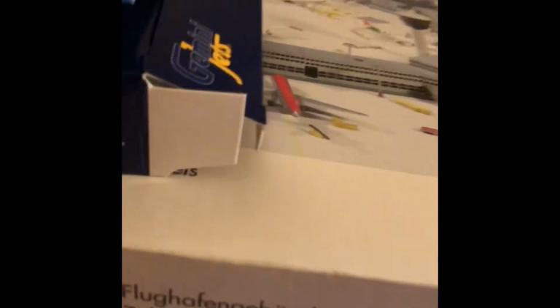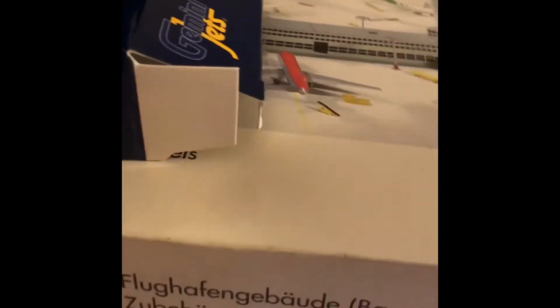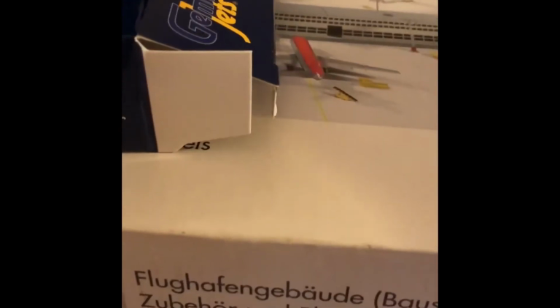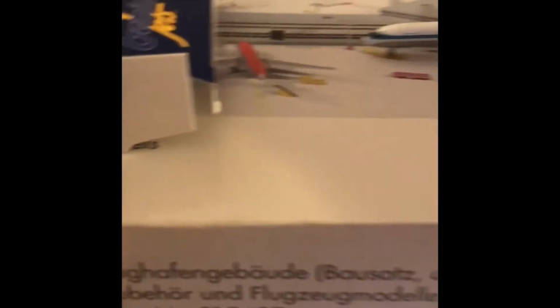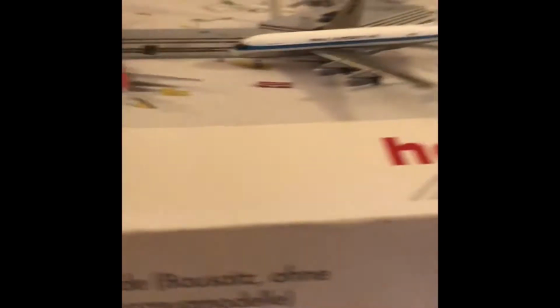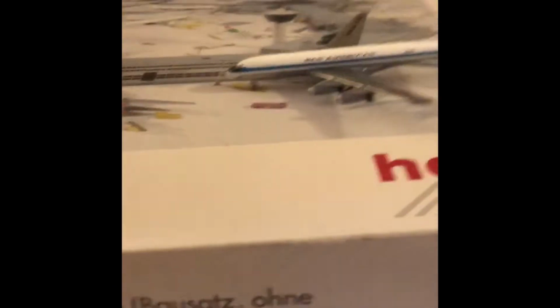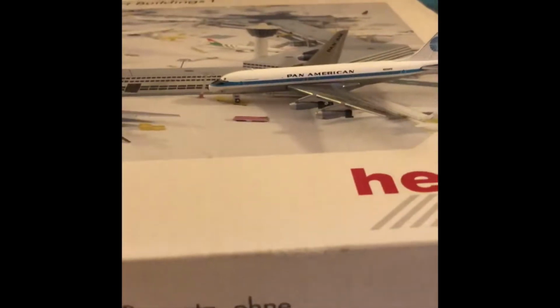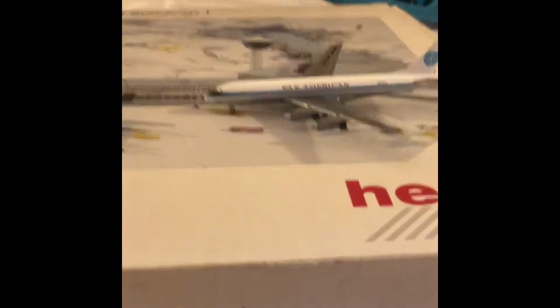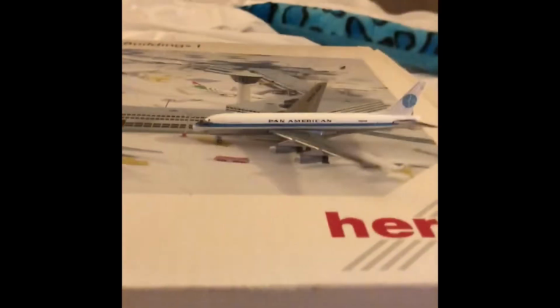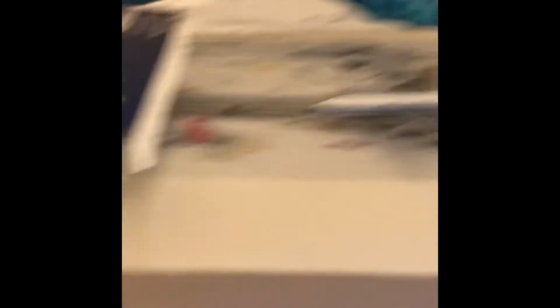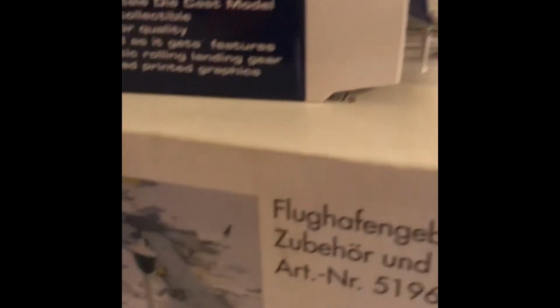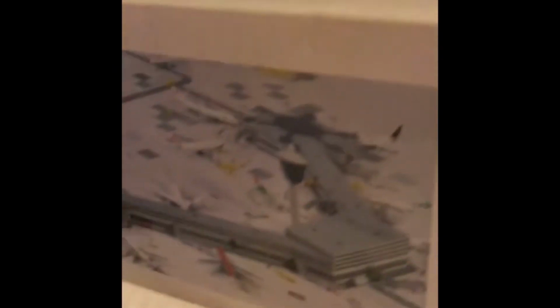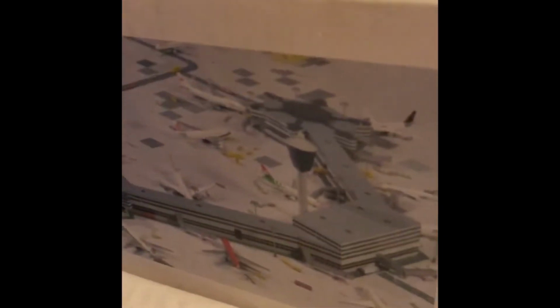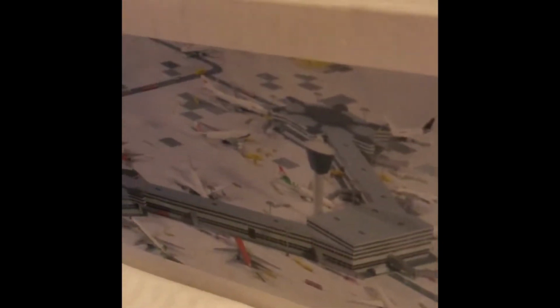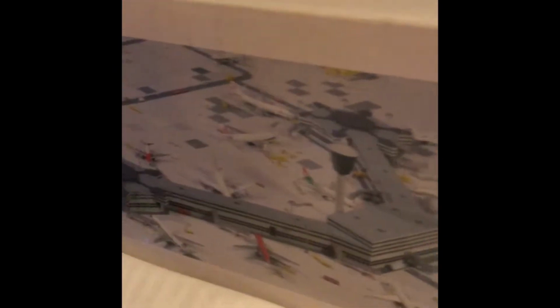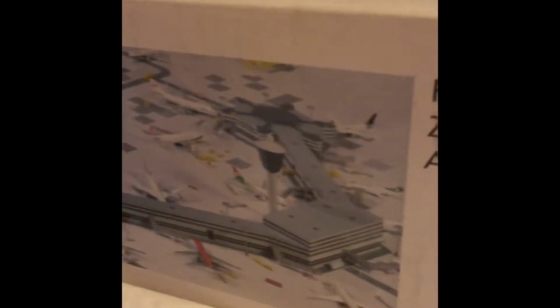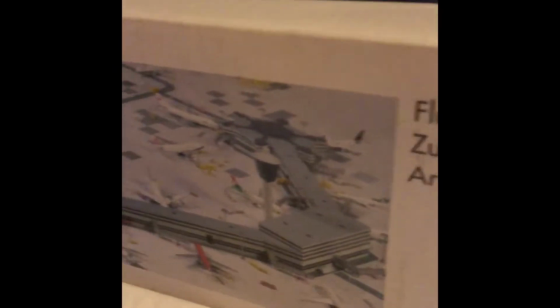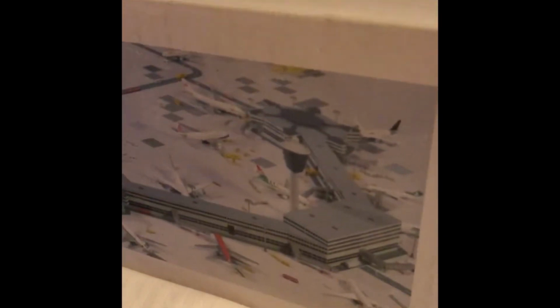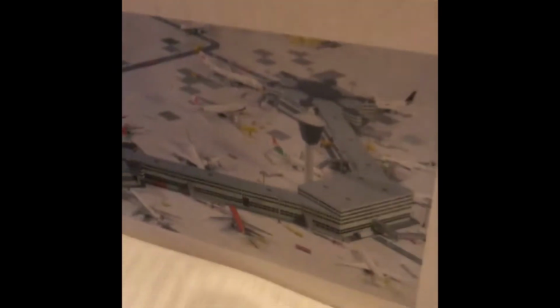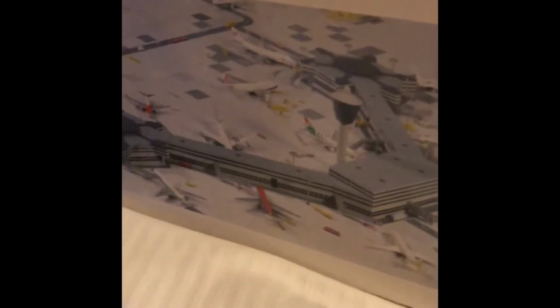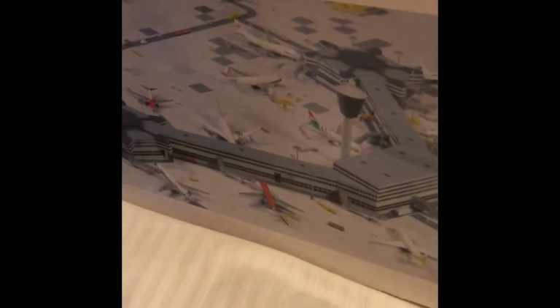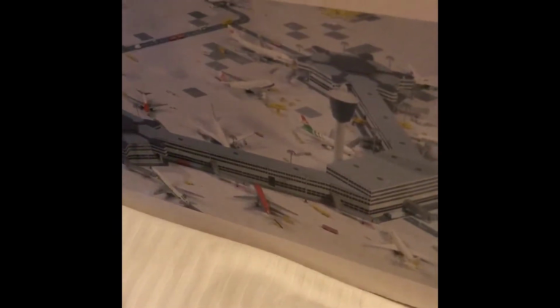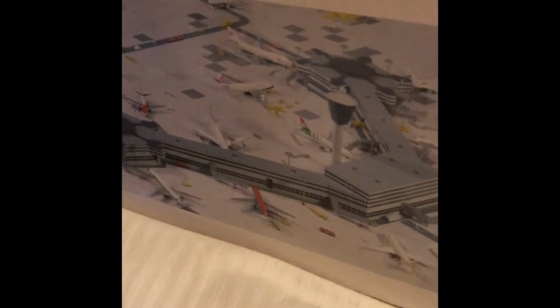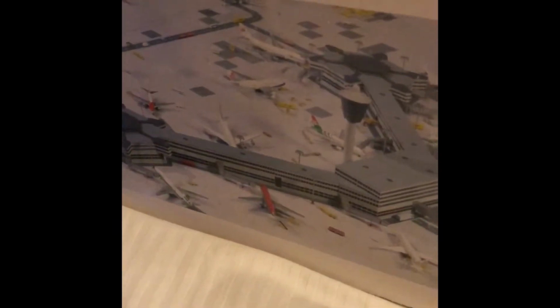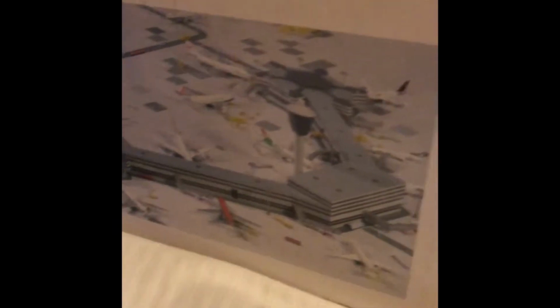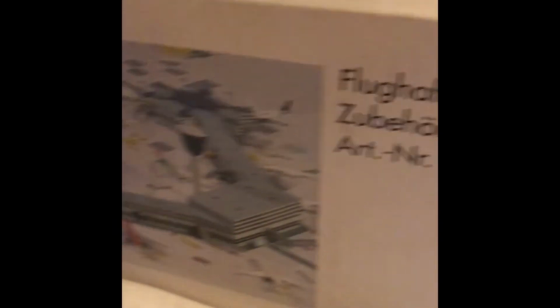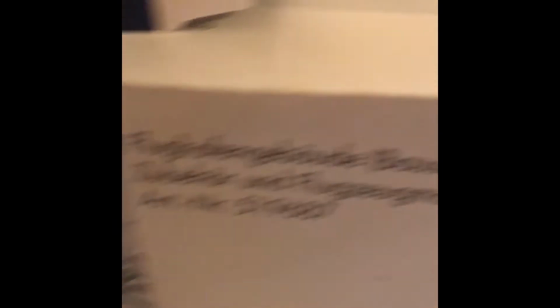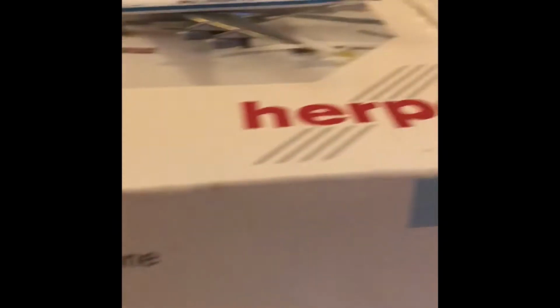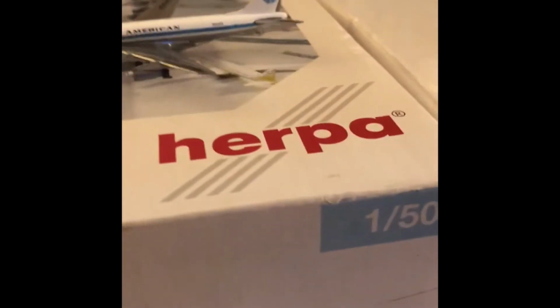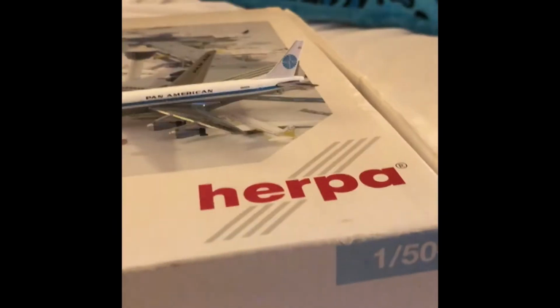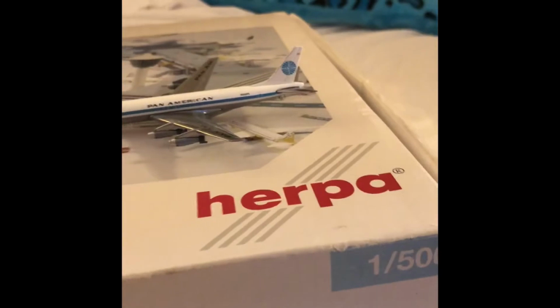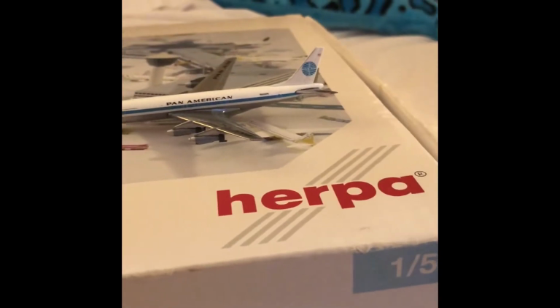If you're wondering what that is, yes, it is a Gemini Jets building terminal, but we're going to return it because all the pieces aren't in there. I'm hoping to get the same one just like it. I have nine Gemini Jets now.